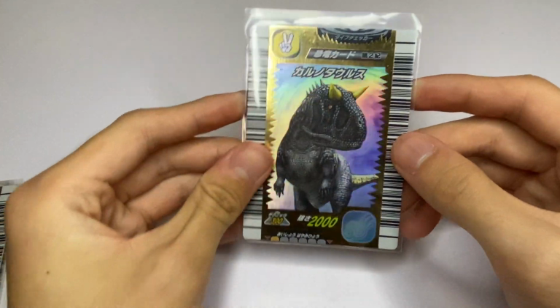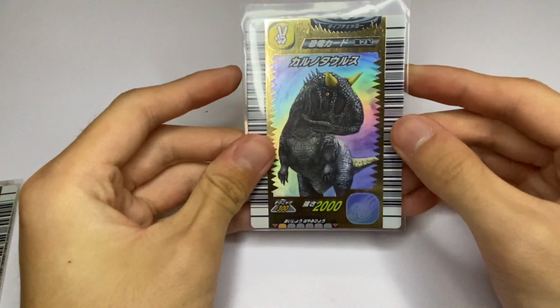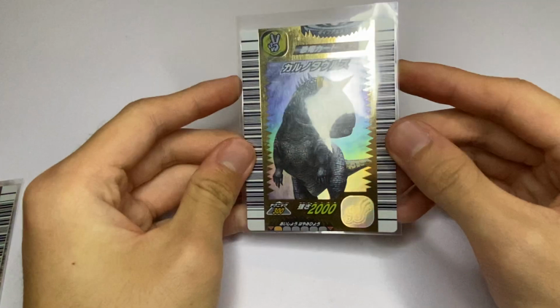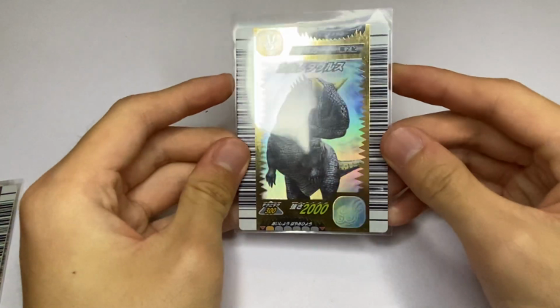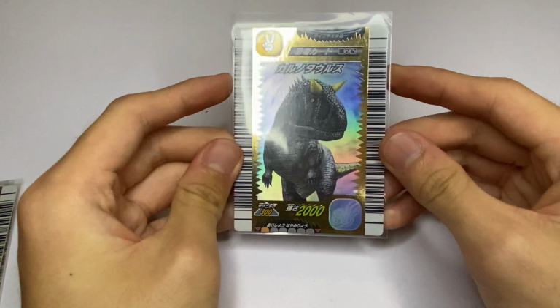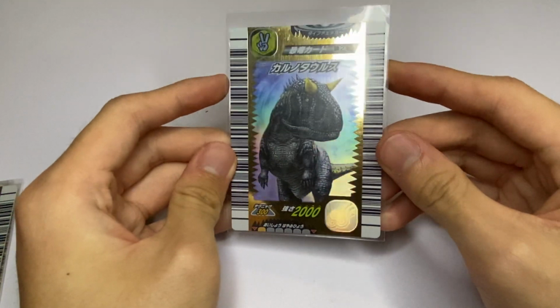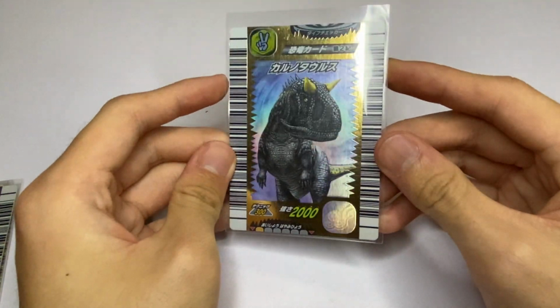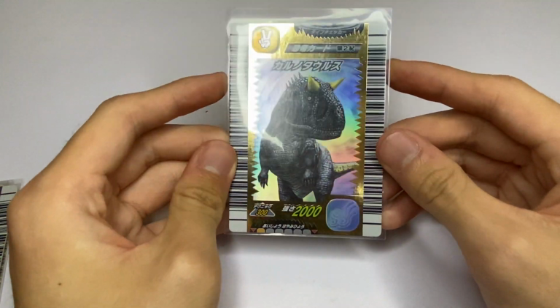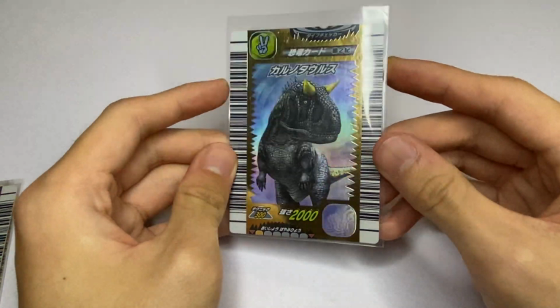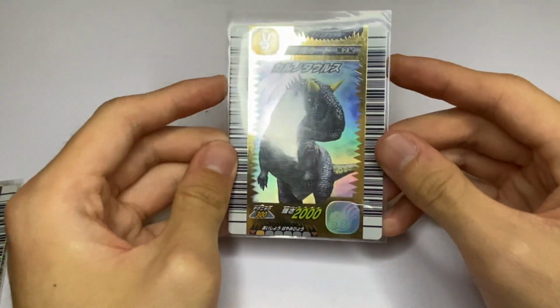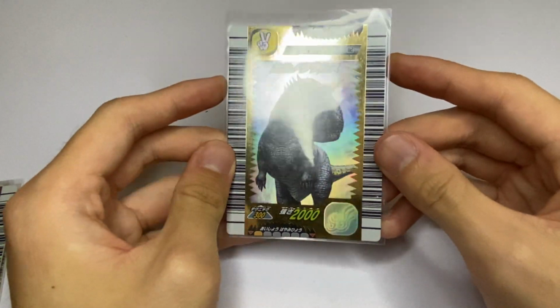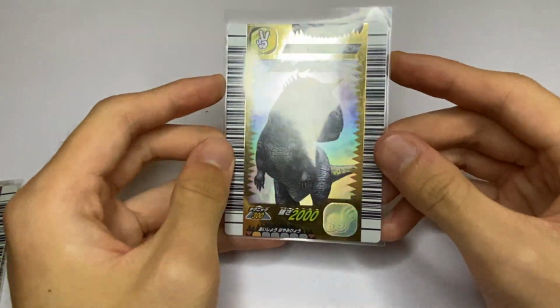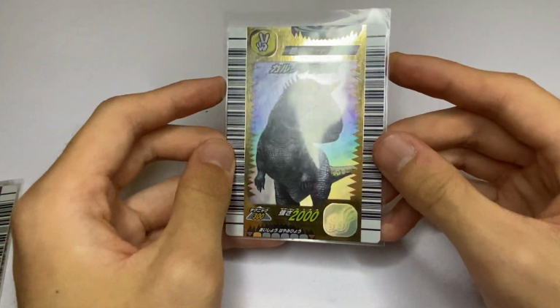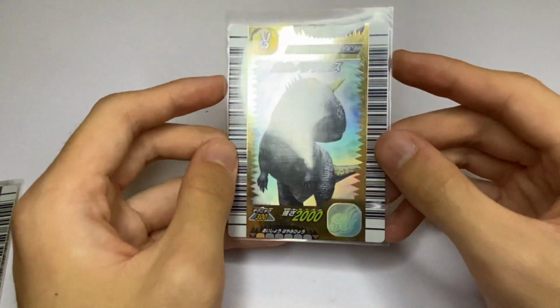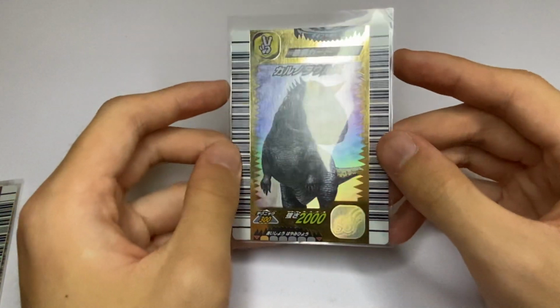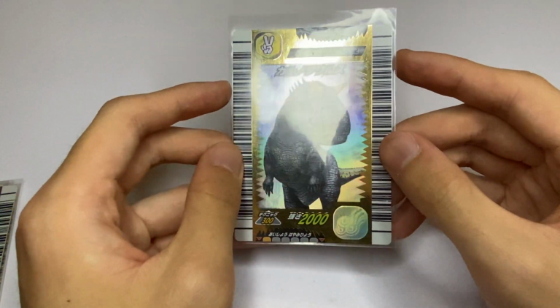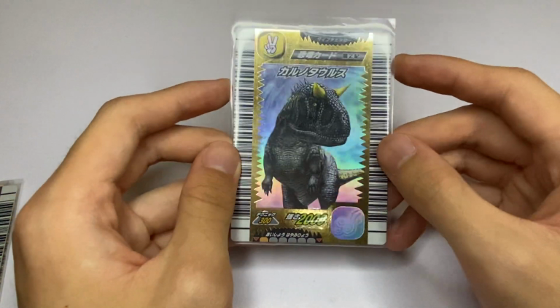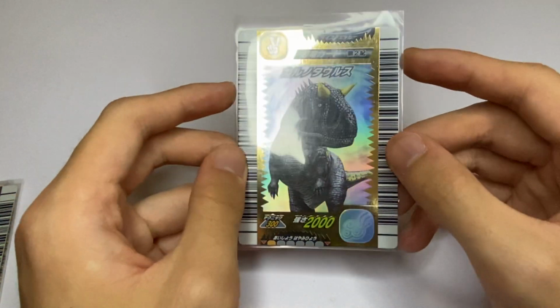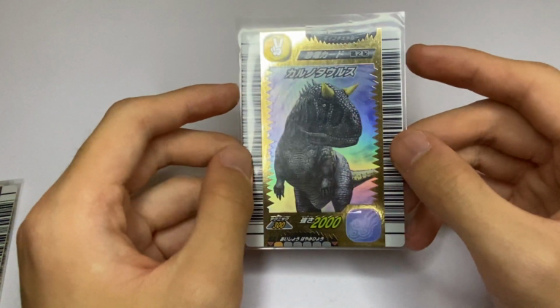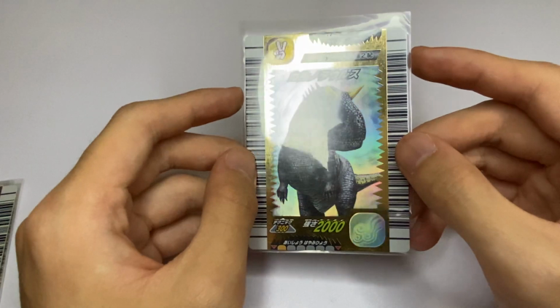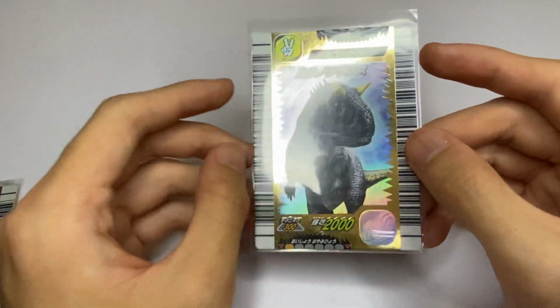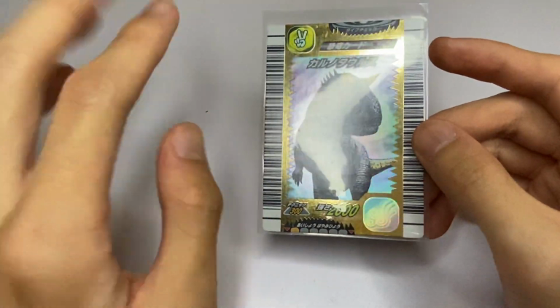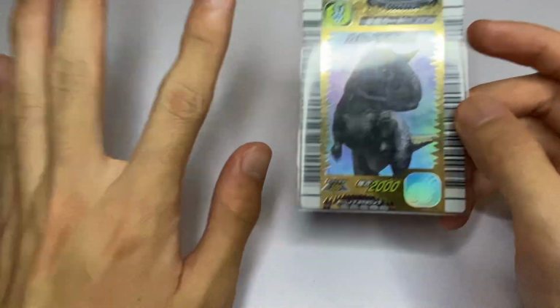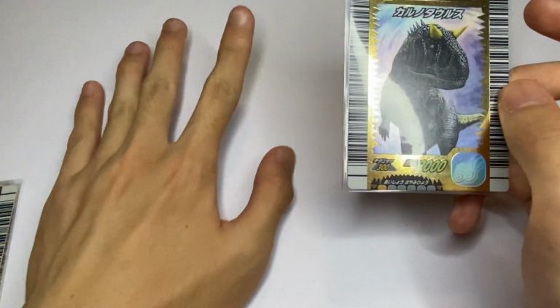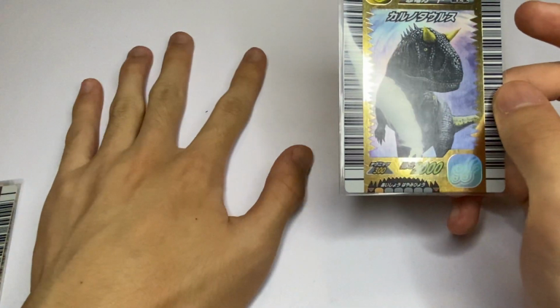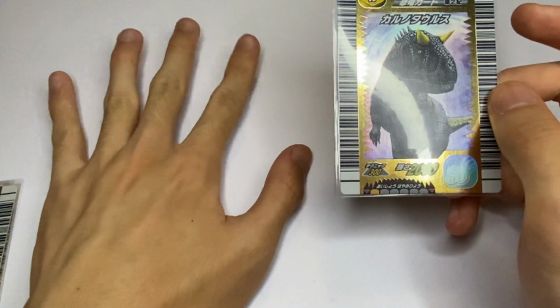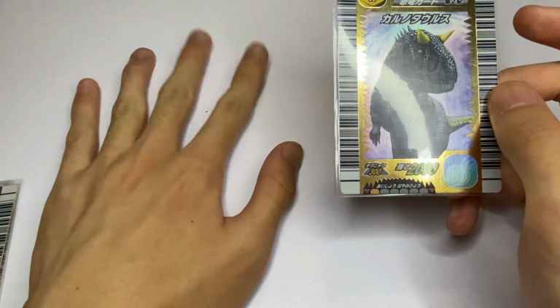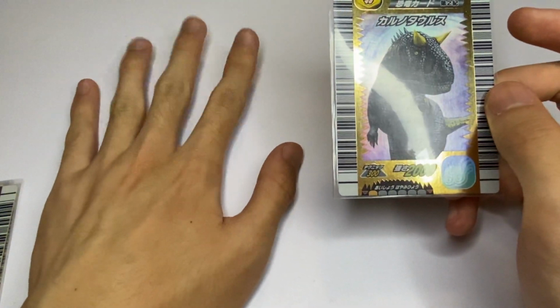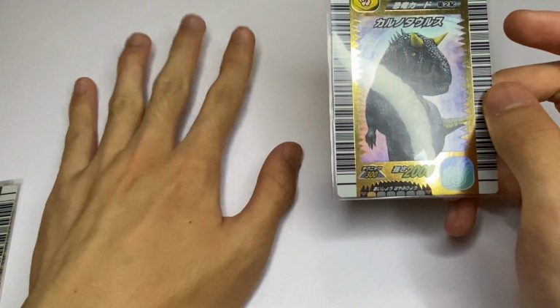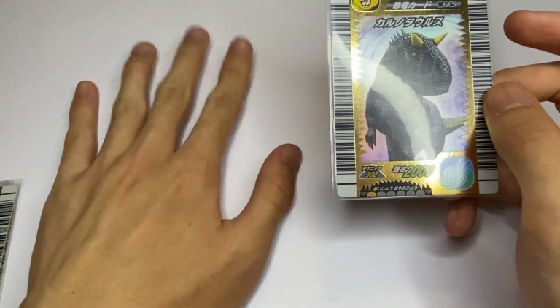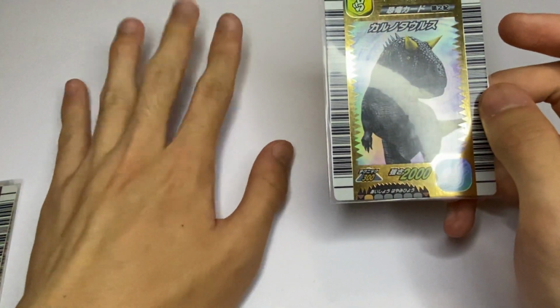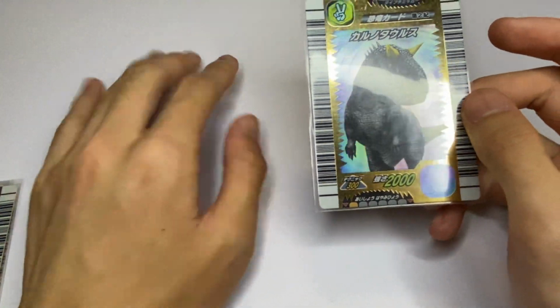So up first we have the Carnotaurus — the first ever wind gold card, and the first ever gold card that doesn't have a paper crit. It has a scissors crit.